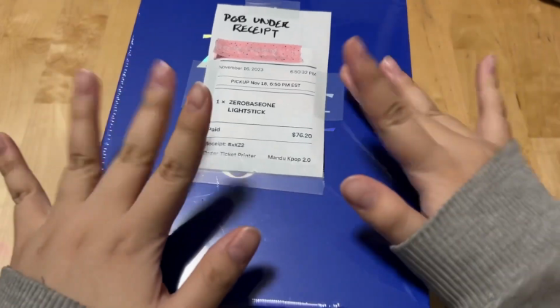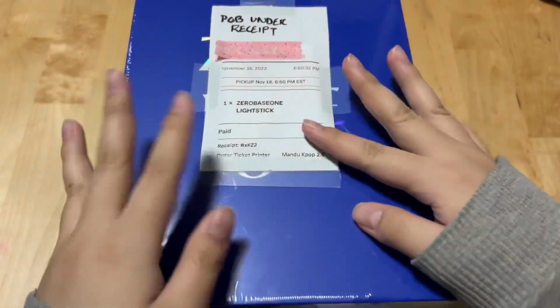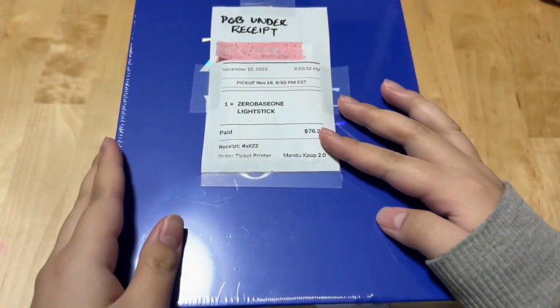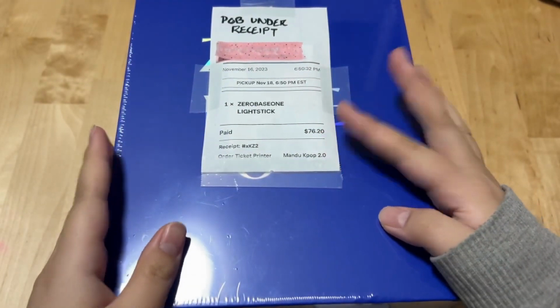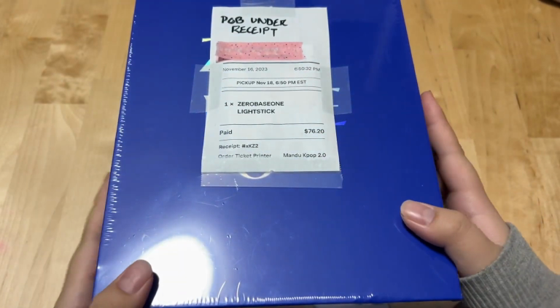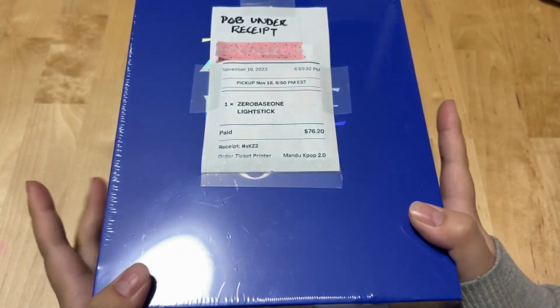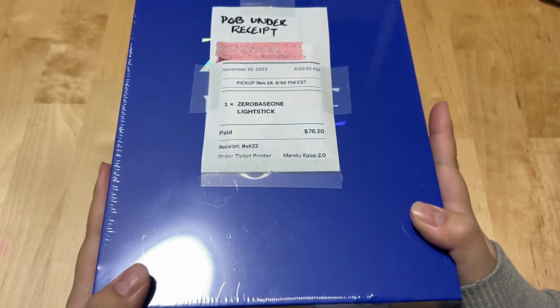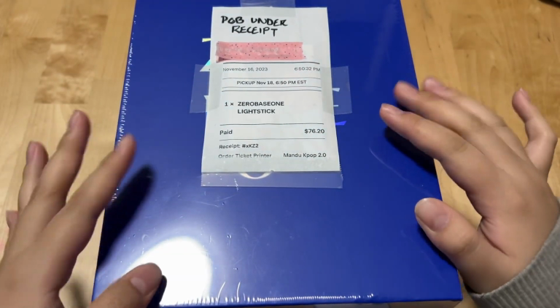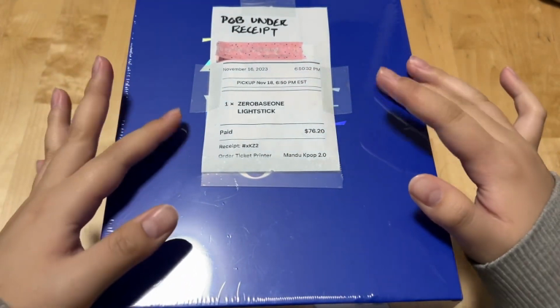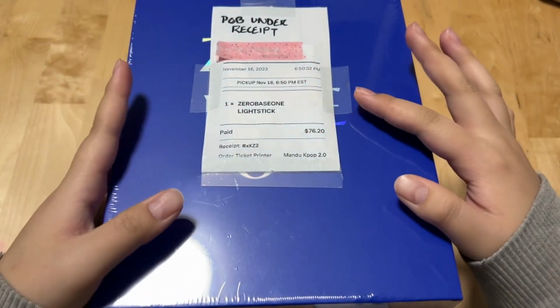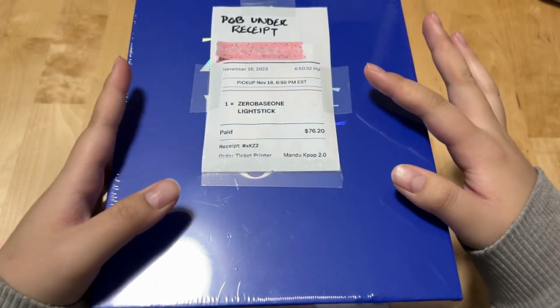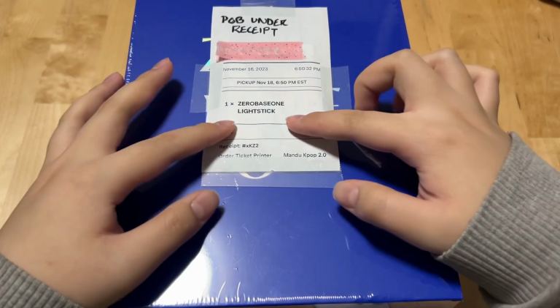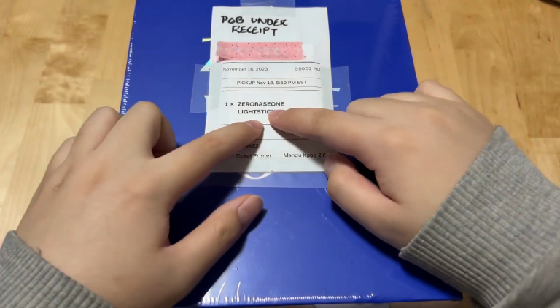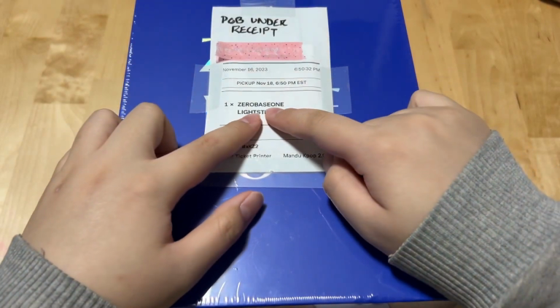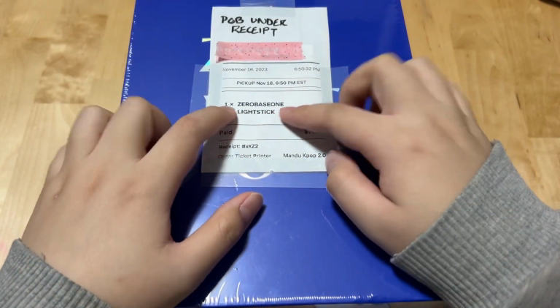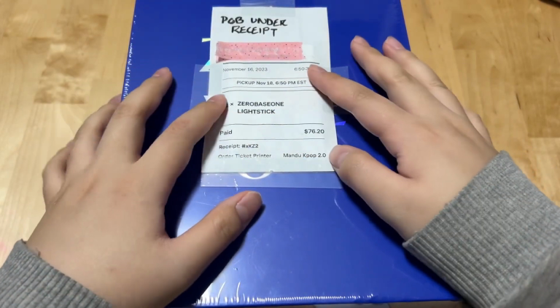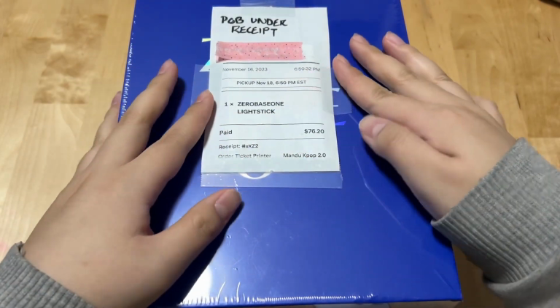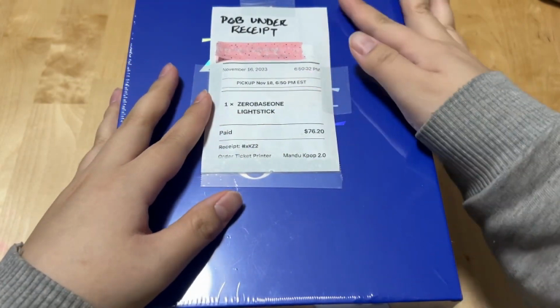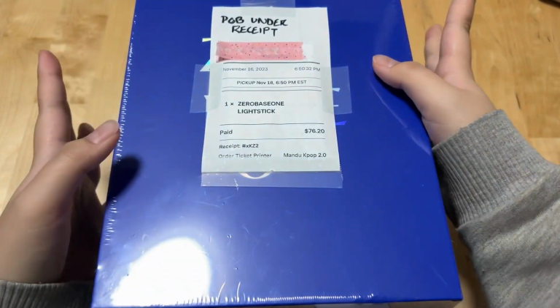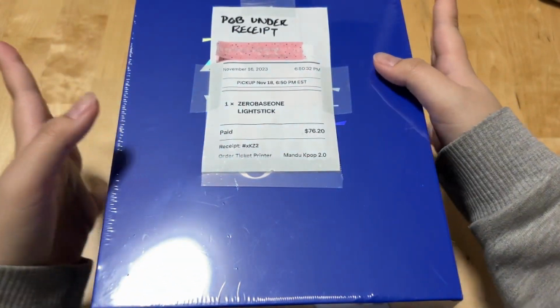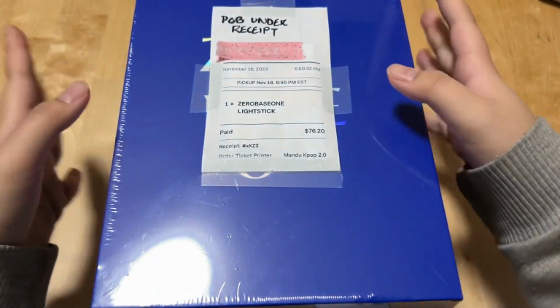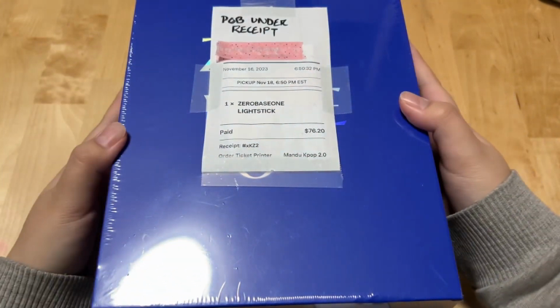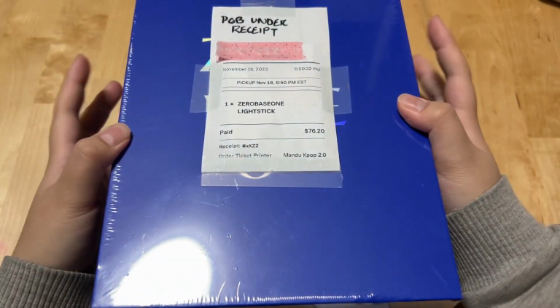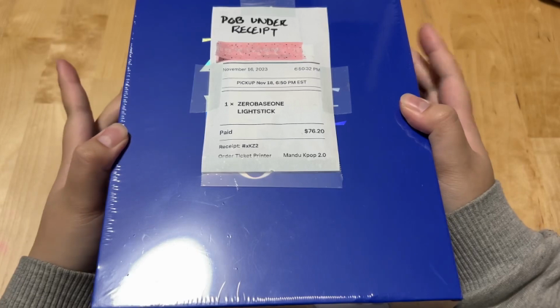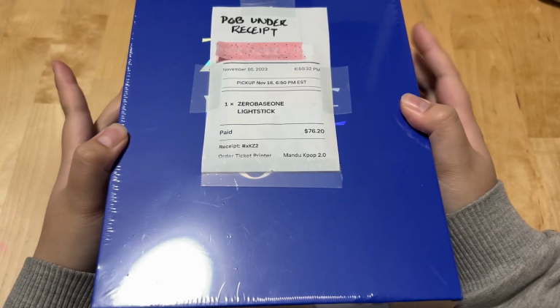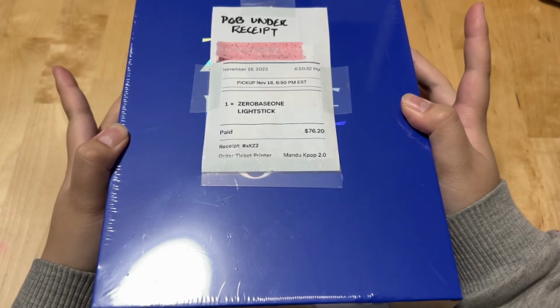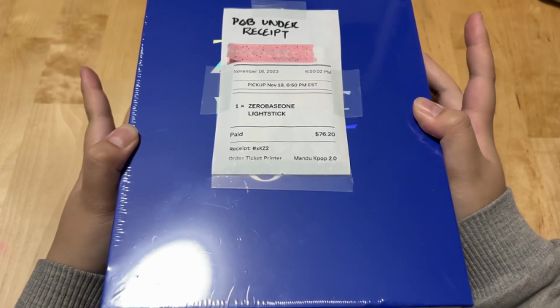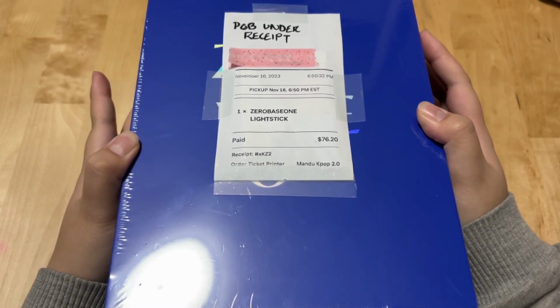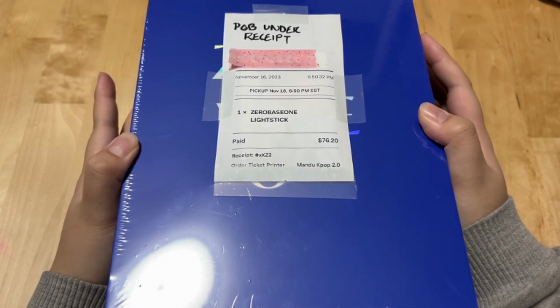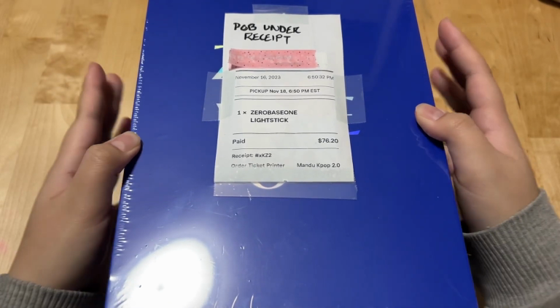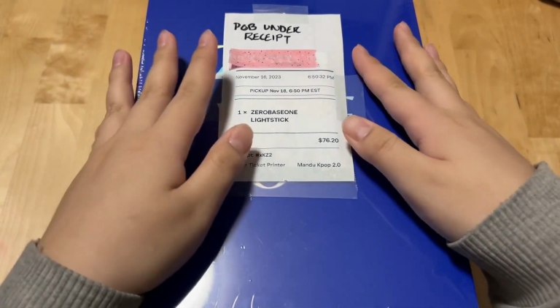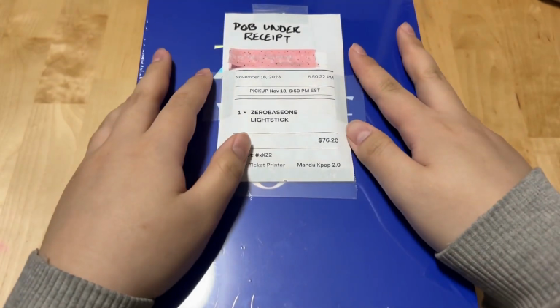Hey everyone, so today I'm opening, as you can see, Zero Base One's light stick. I didn't plan on getting this — this is very spontaneous.